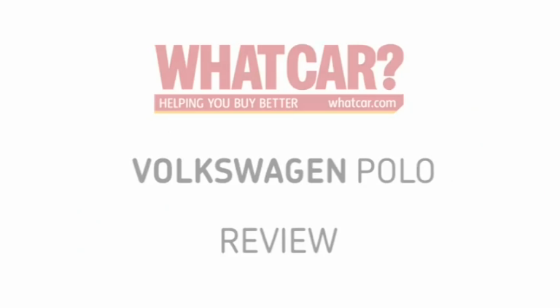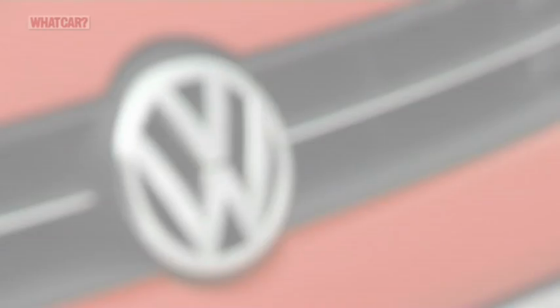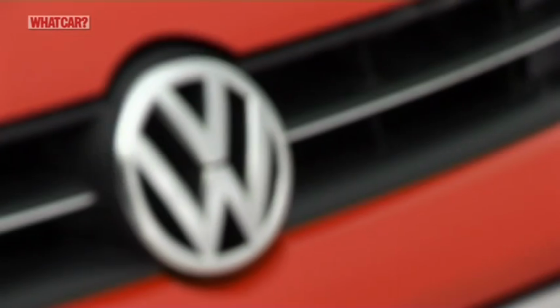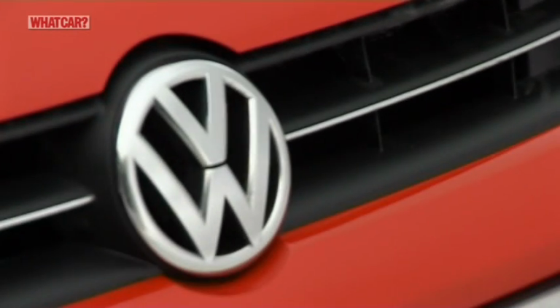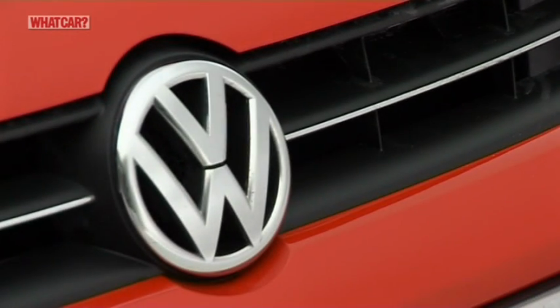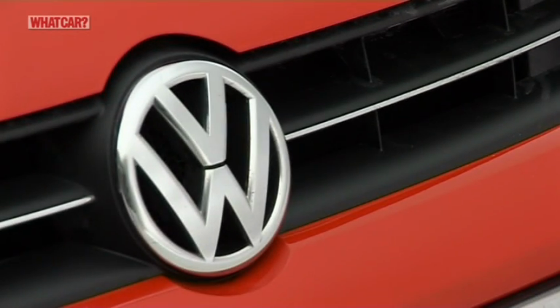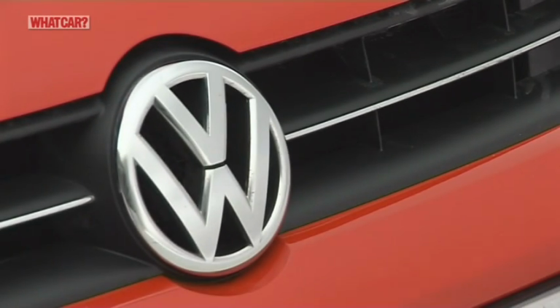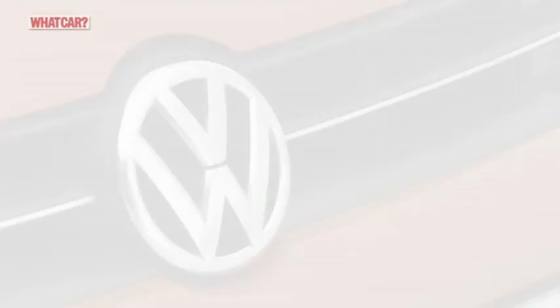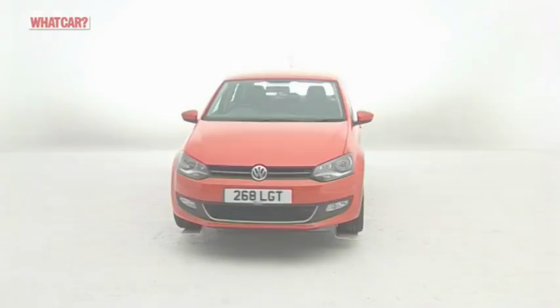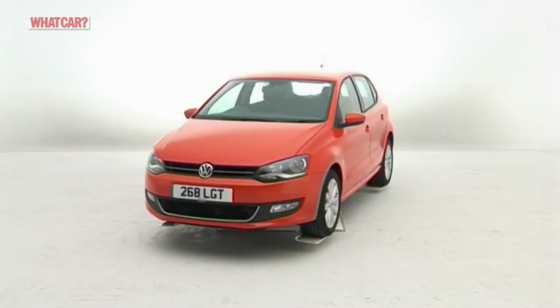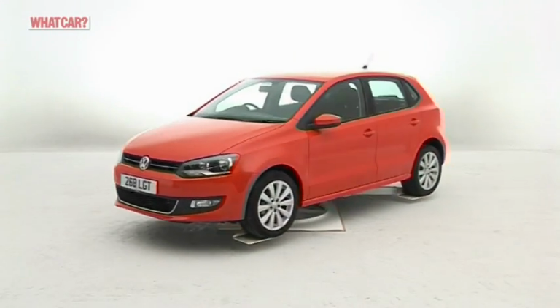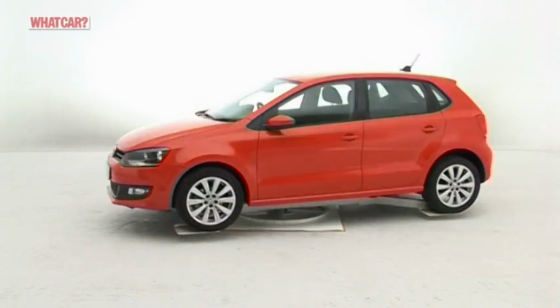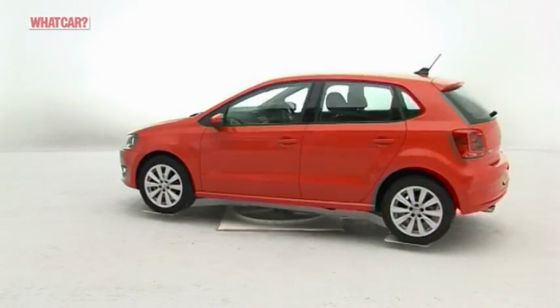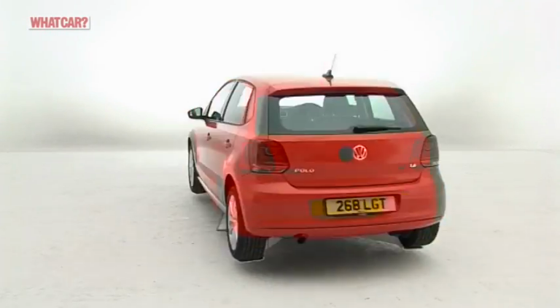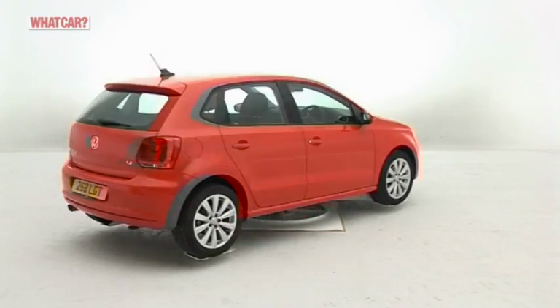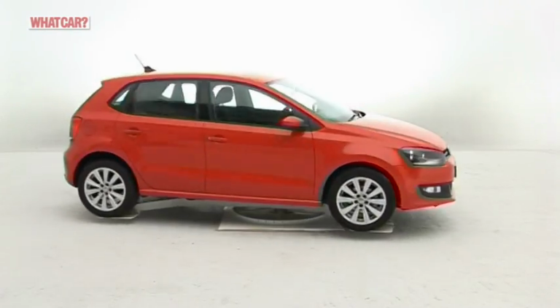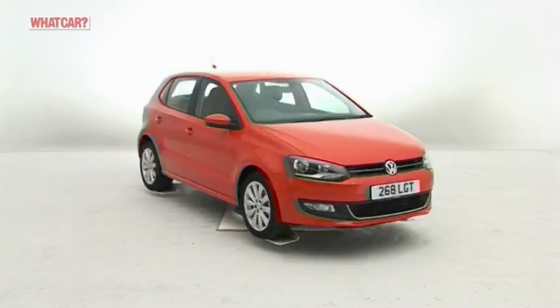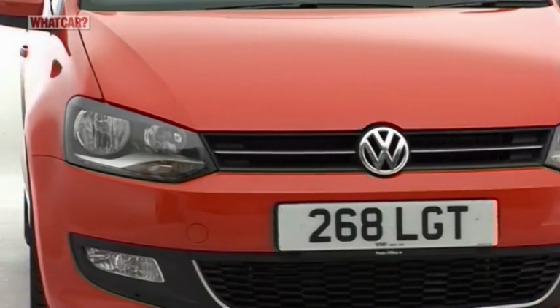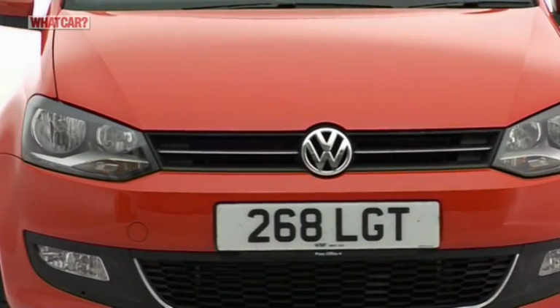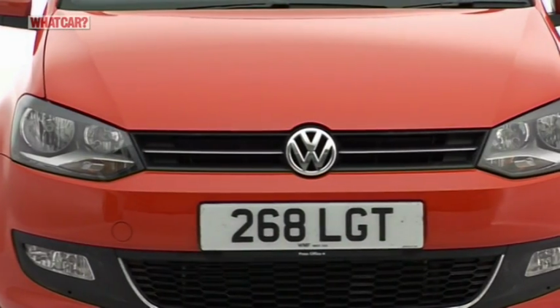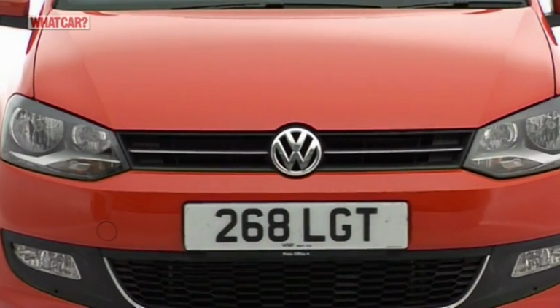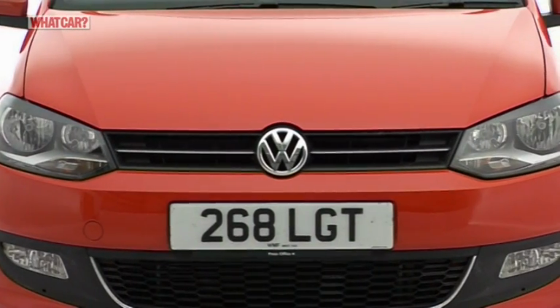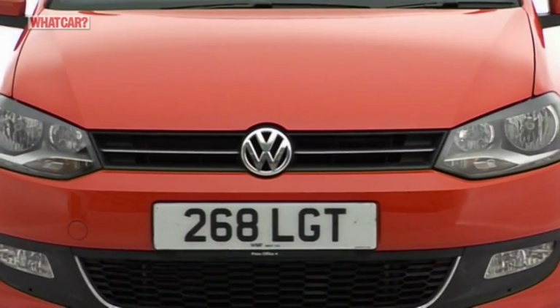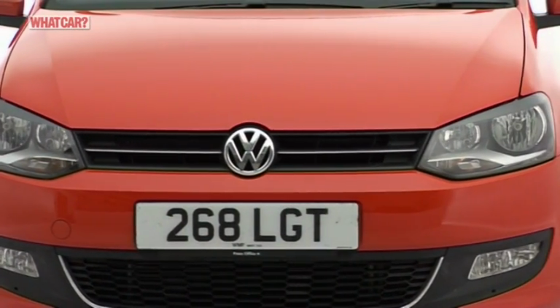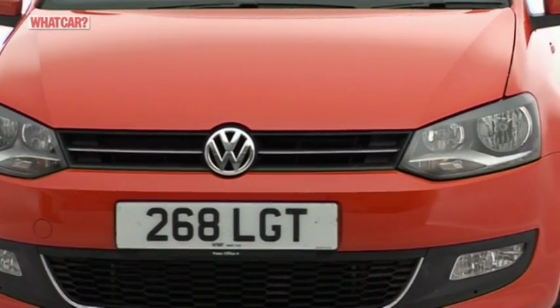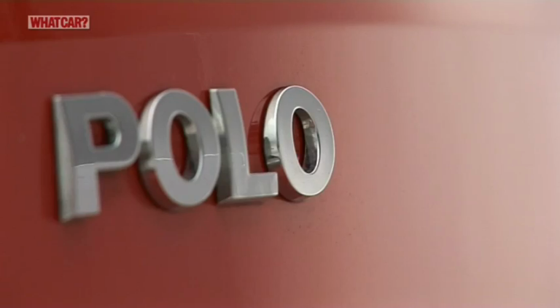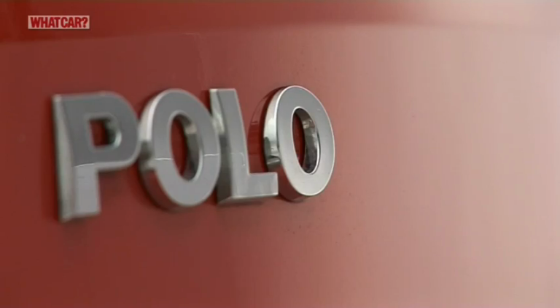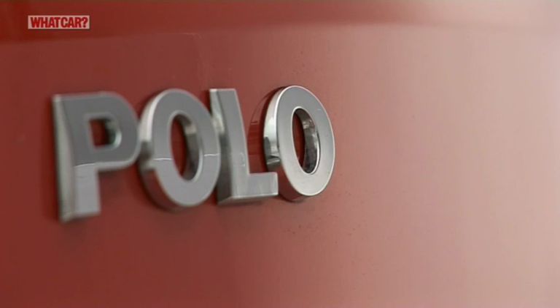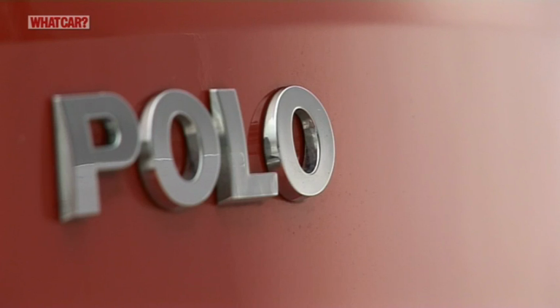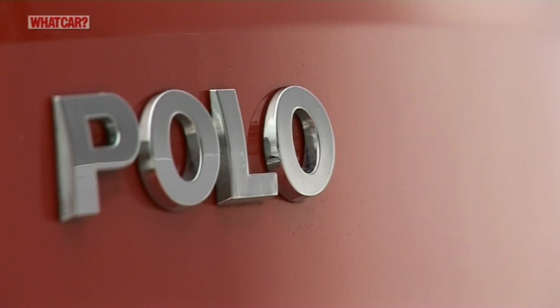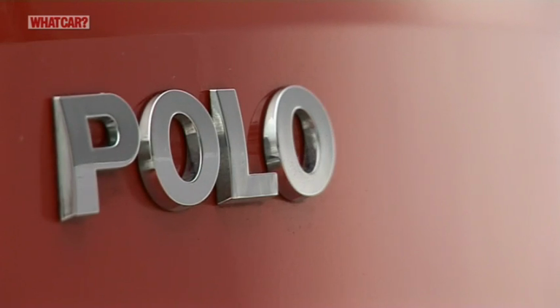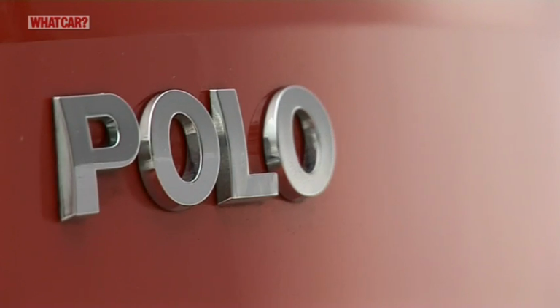As far as Volkswagen is concerned, this is a case of honey, I shrunk the Golf. Fair enough though, there is something of its bigger brother about the Polo. But is it another class leader from the company?